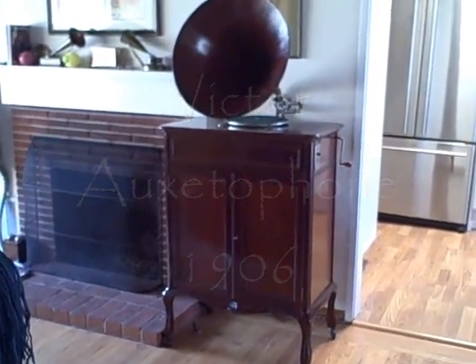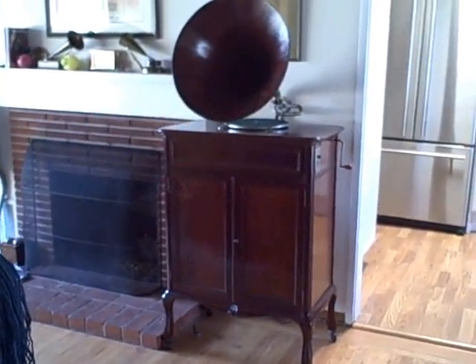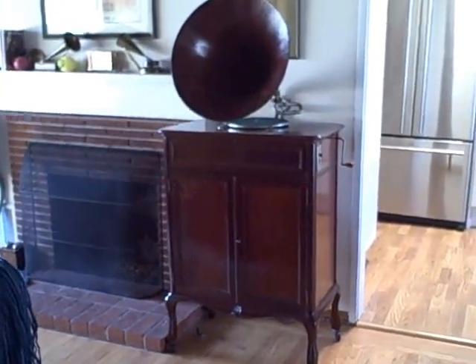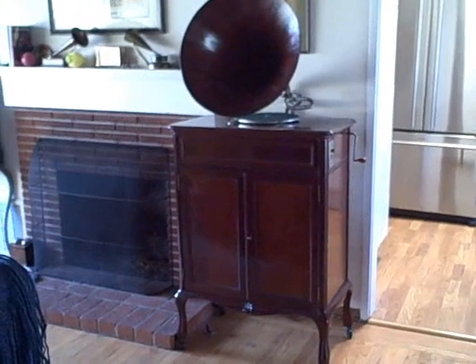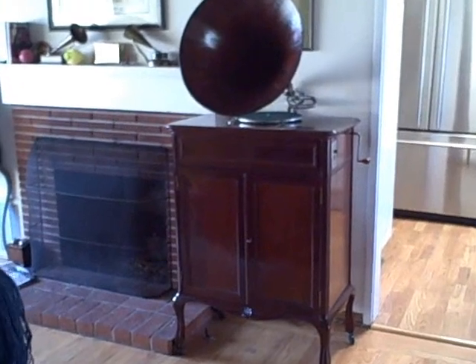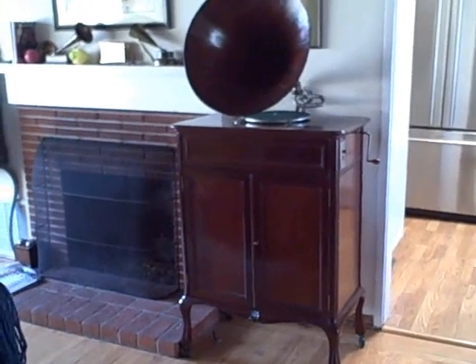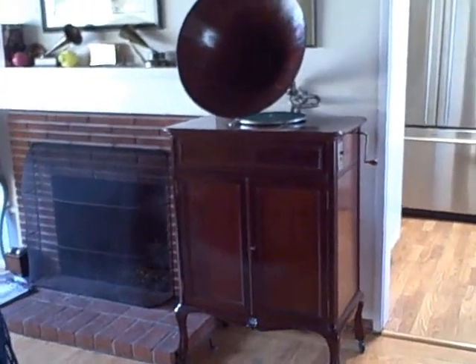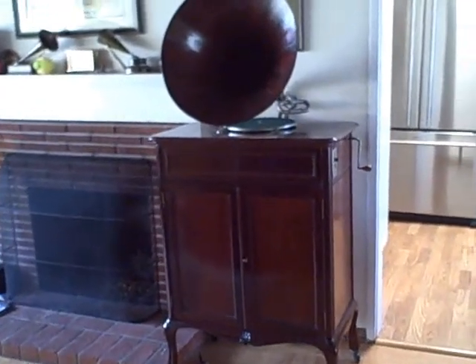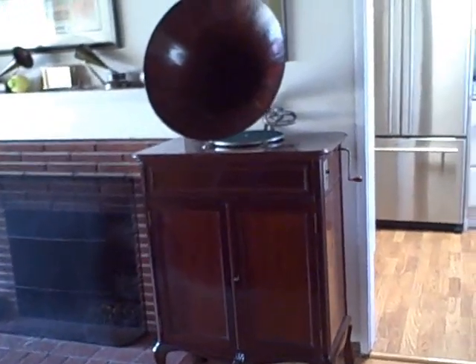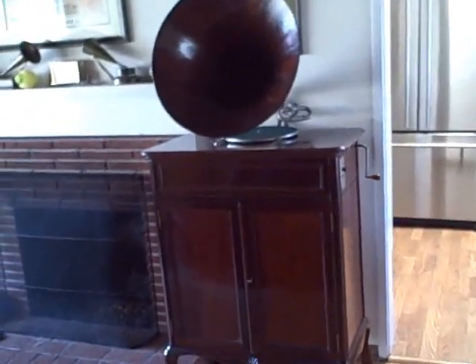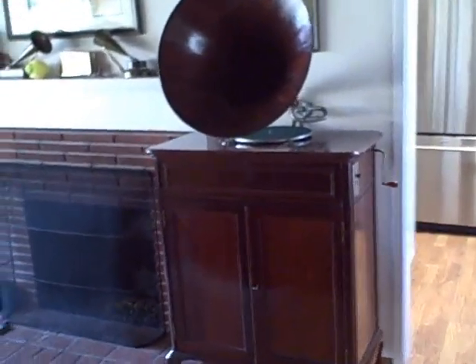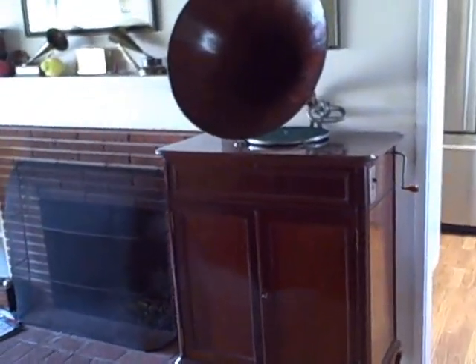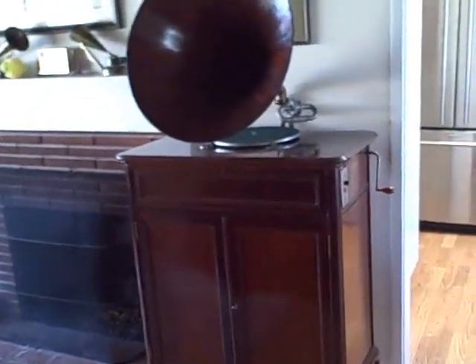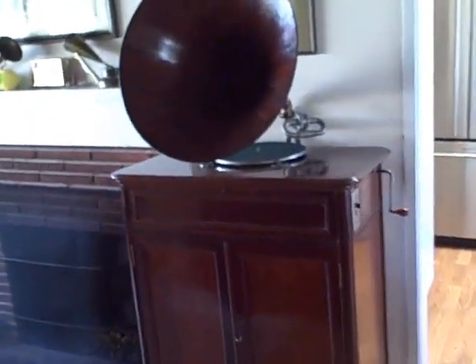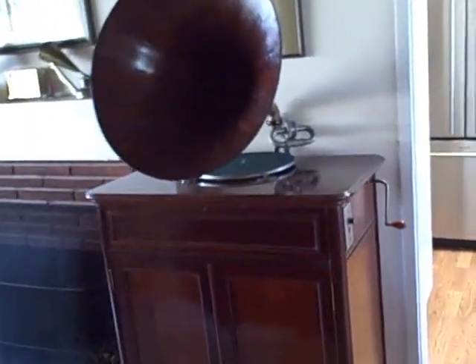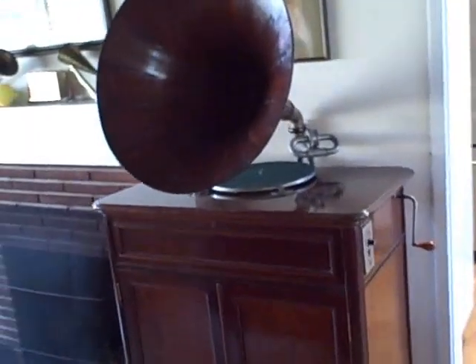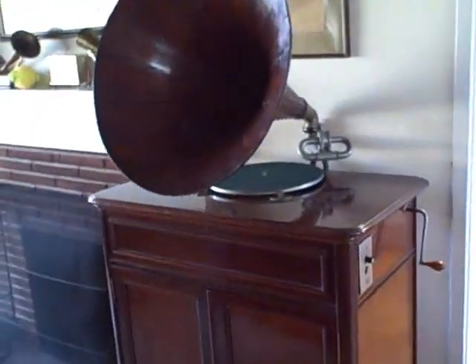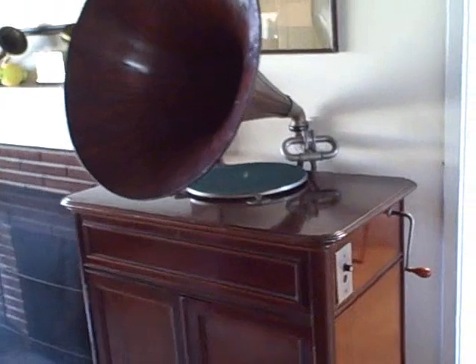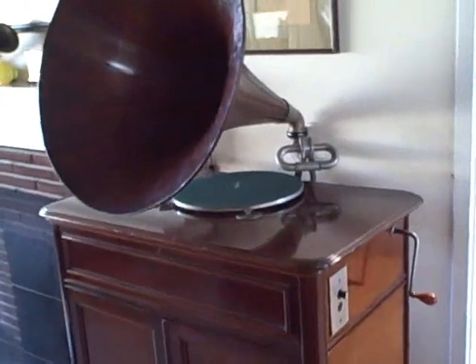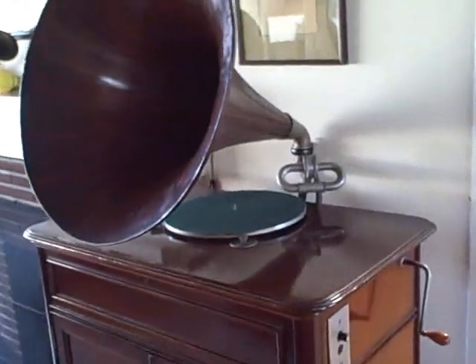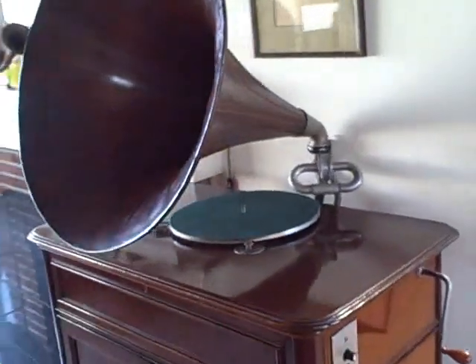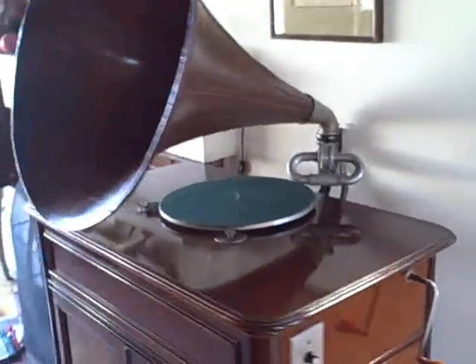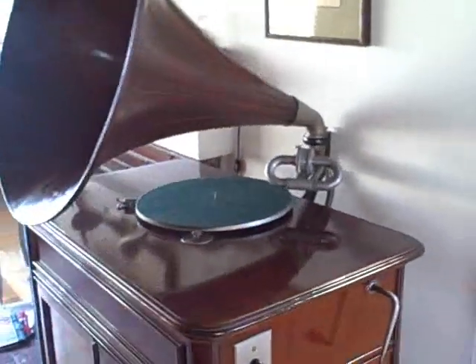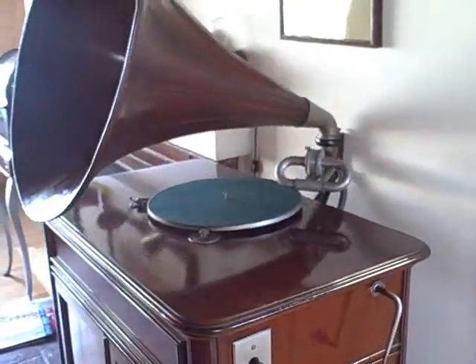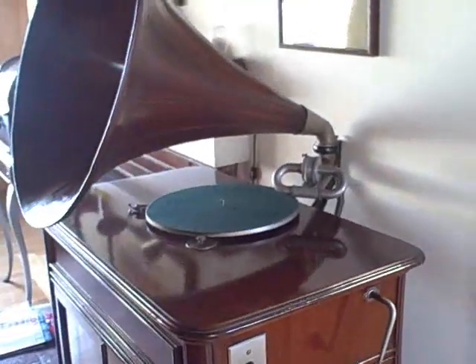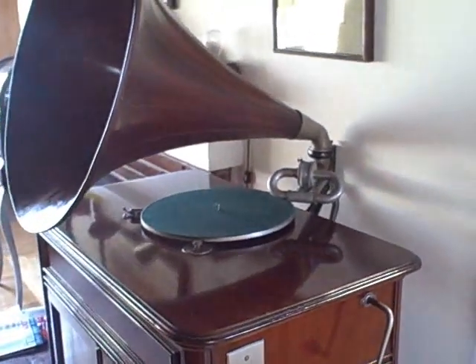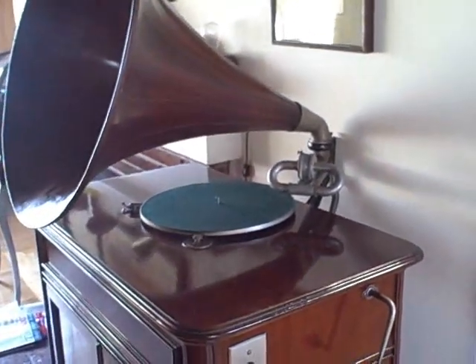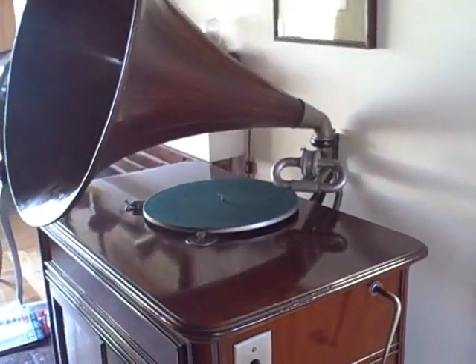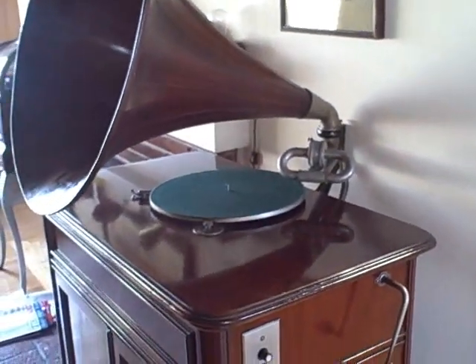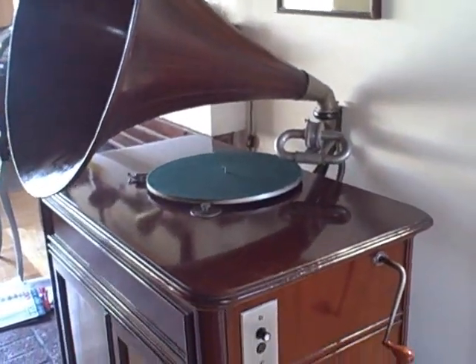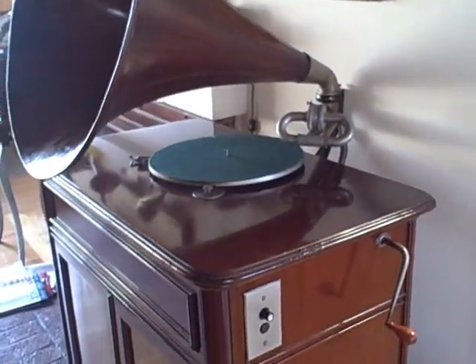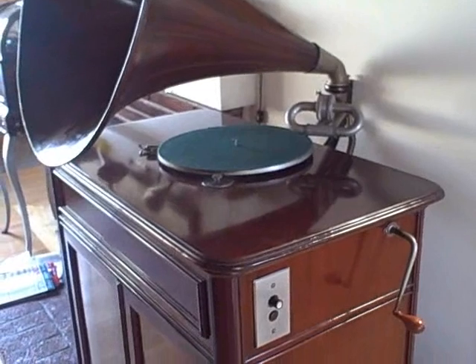The Victor-Oxidophone was an early form of mechanical amplification, 20 years before the invention of electronic amplification.